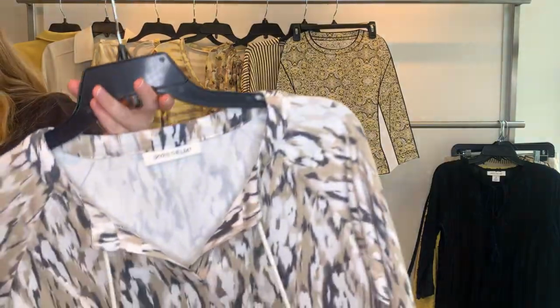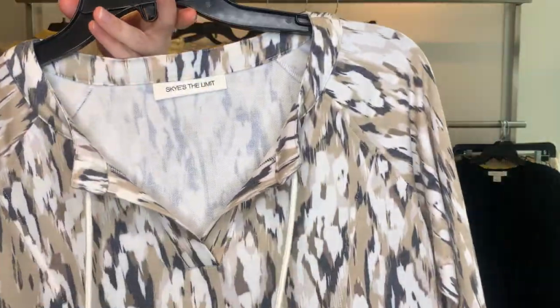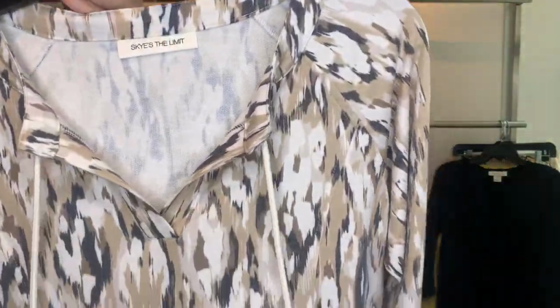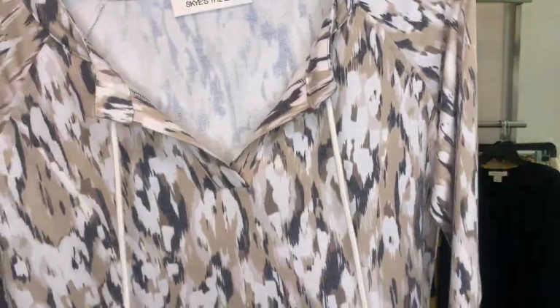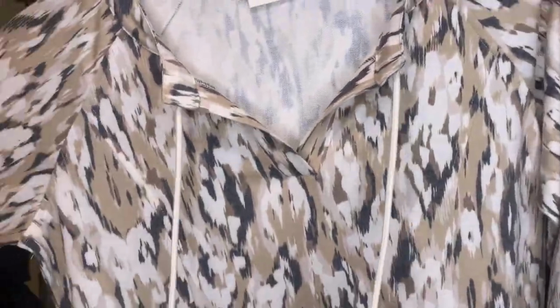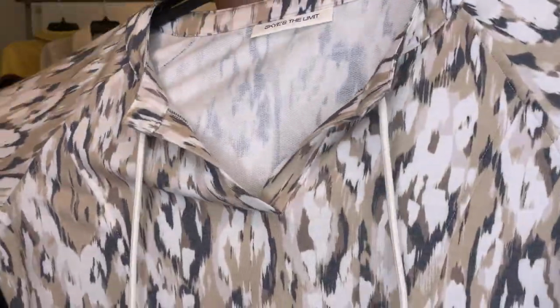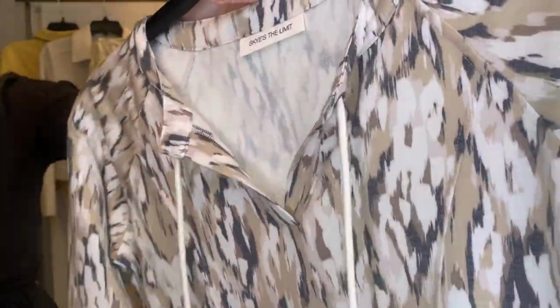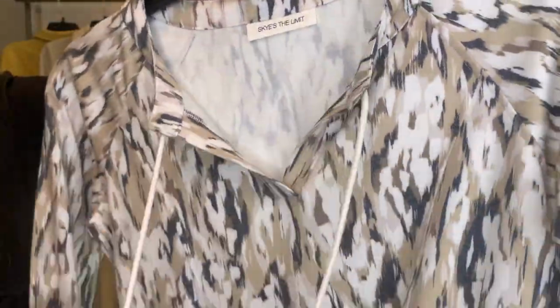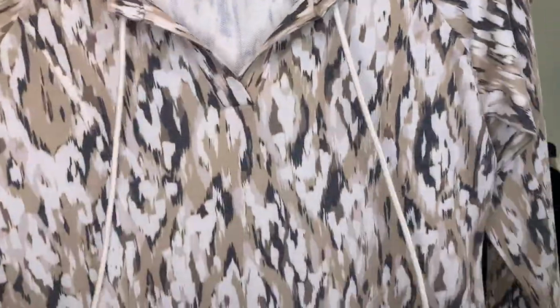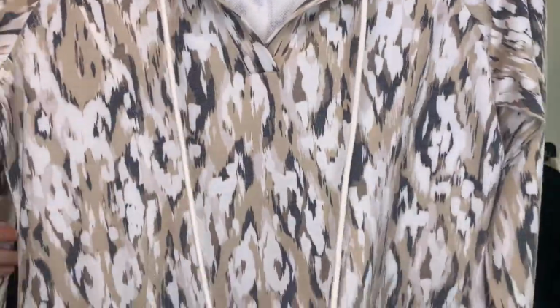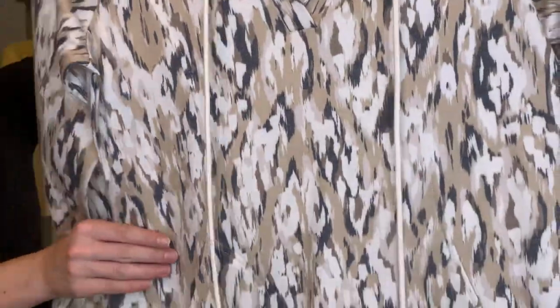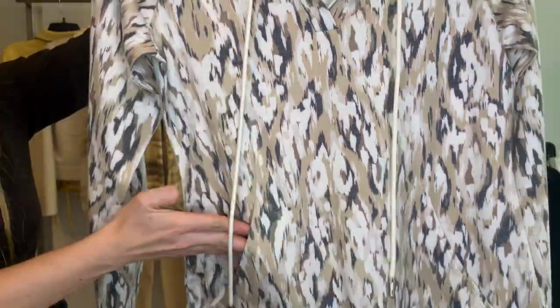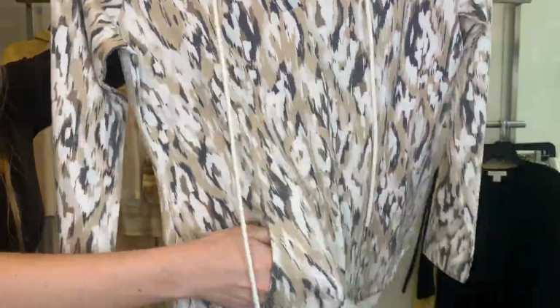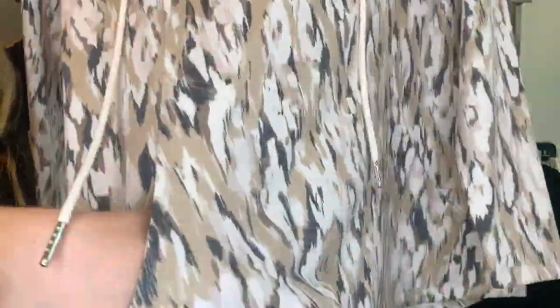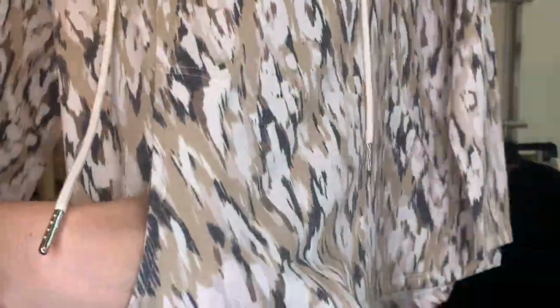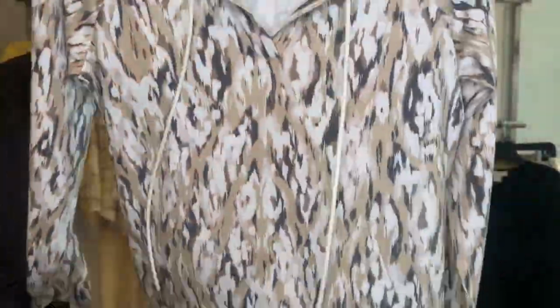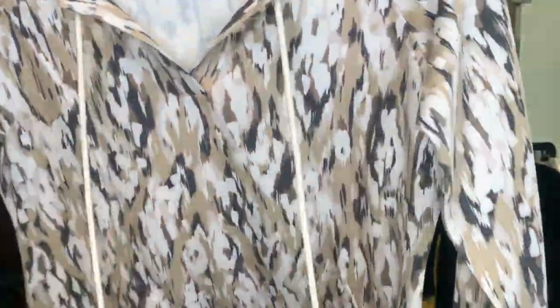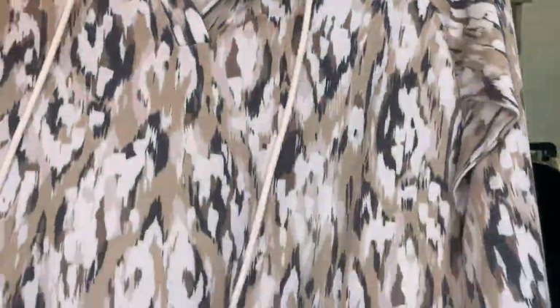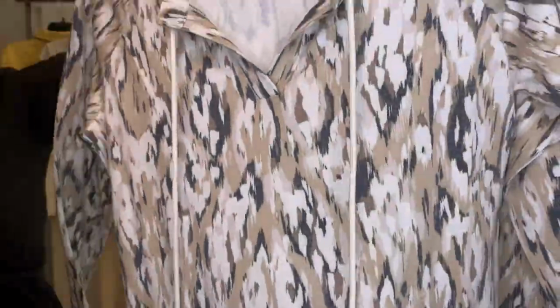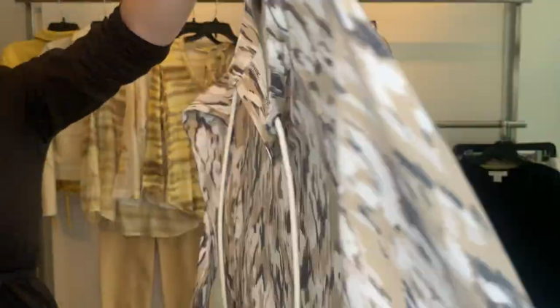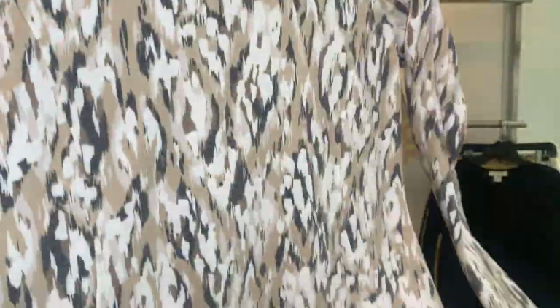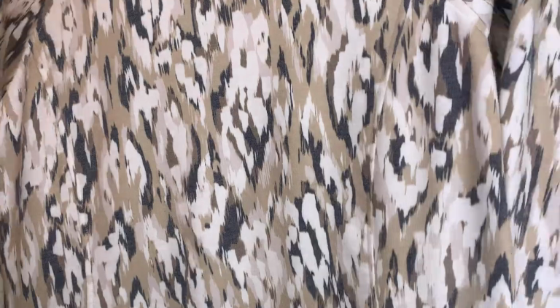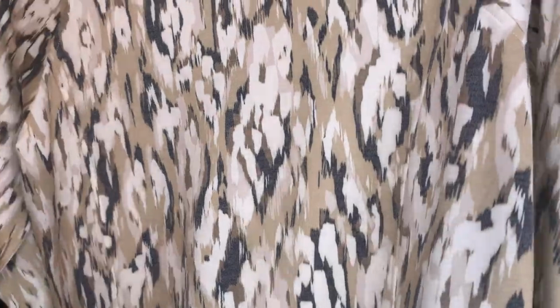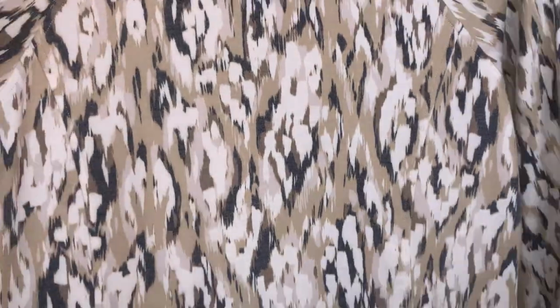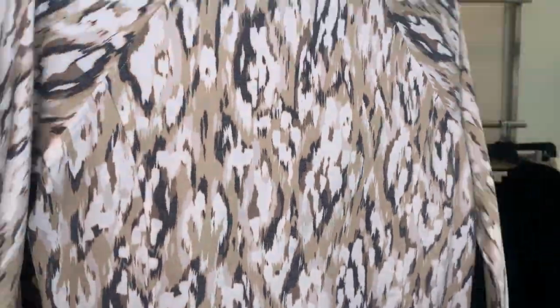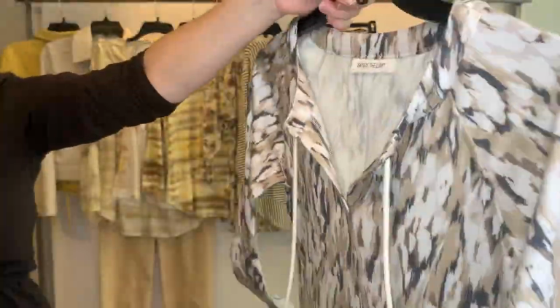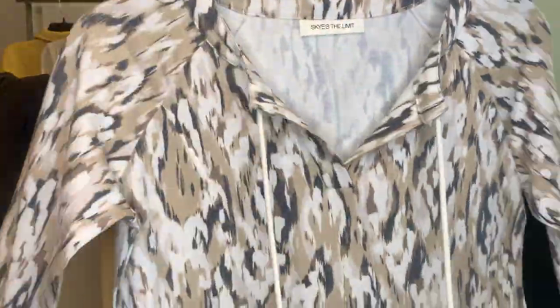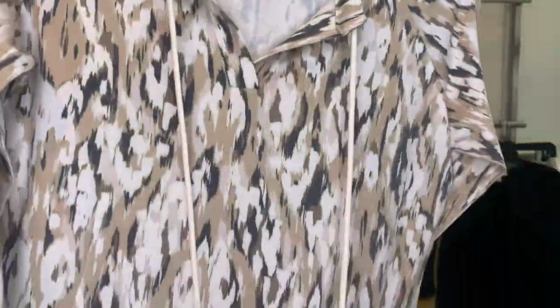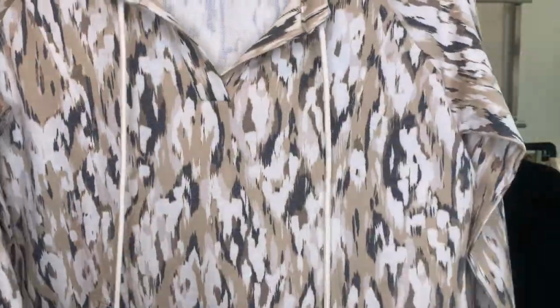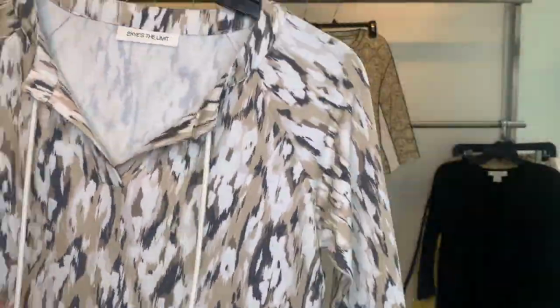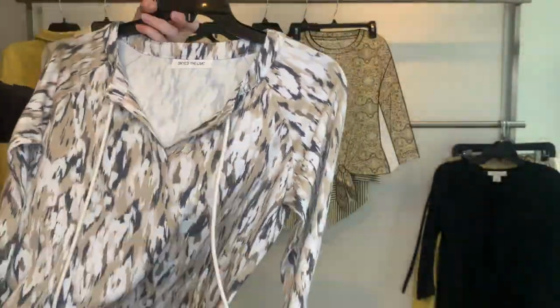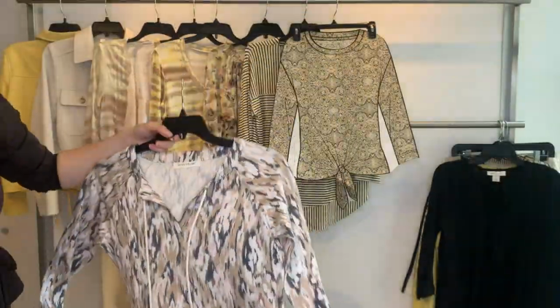We have another athleisure style, 25558 — a split neck with ties and cute little pockets. Cost $19.79, retailing at $59 in our soft tattoo fabric.